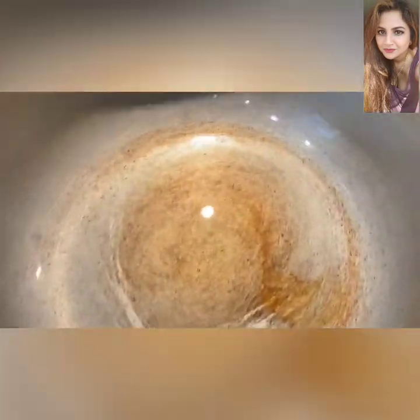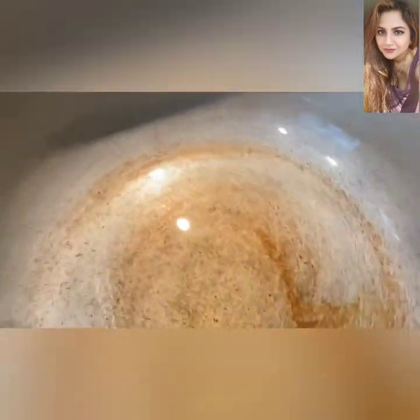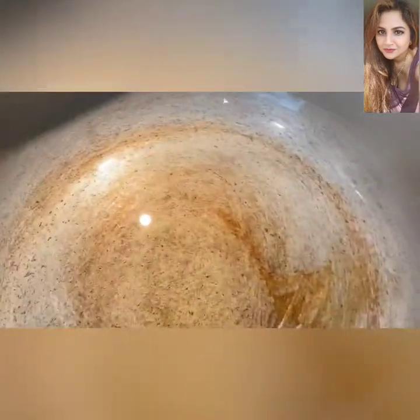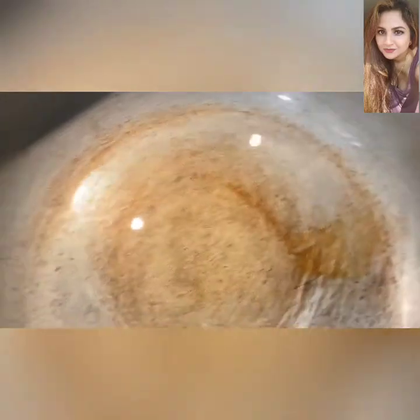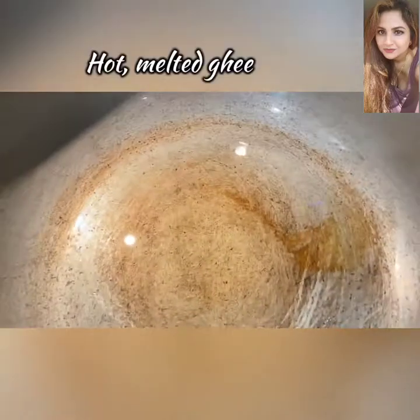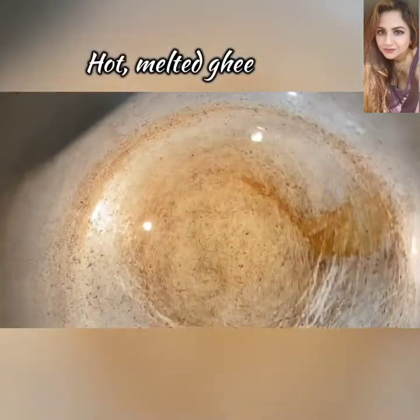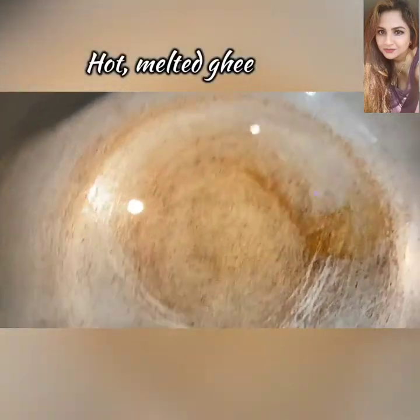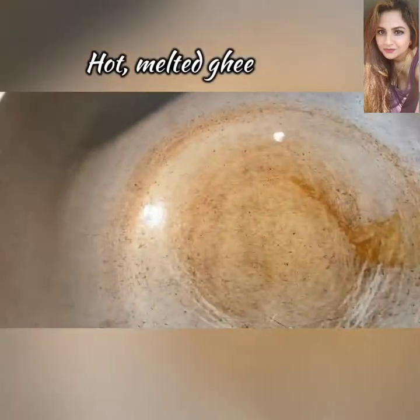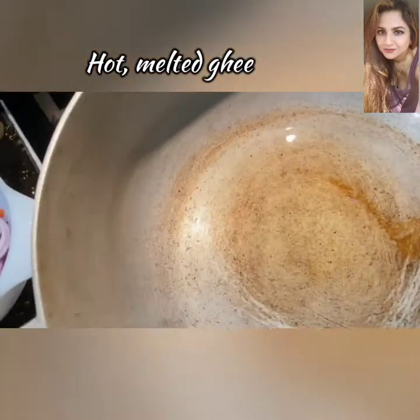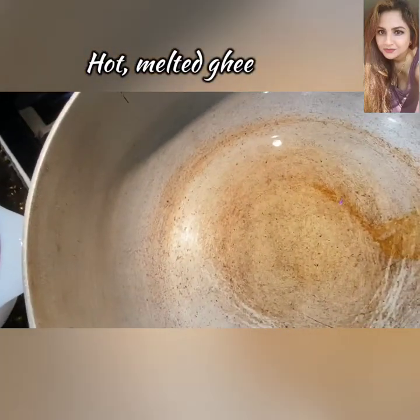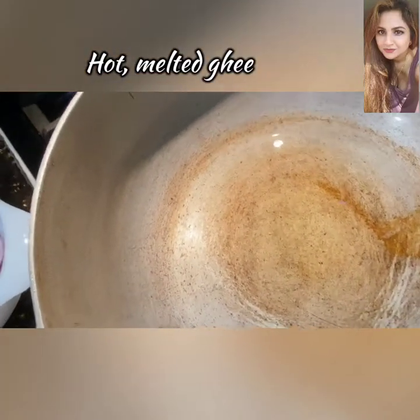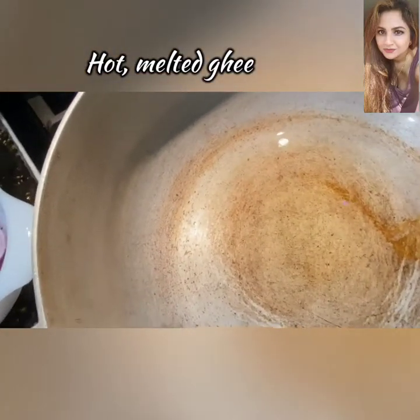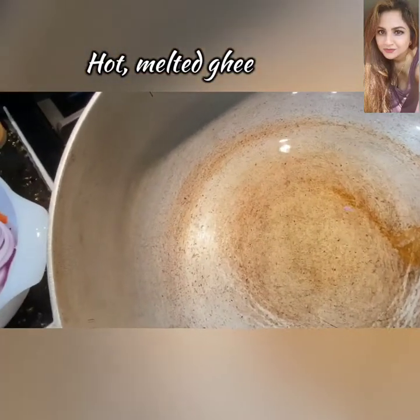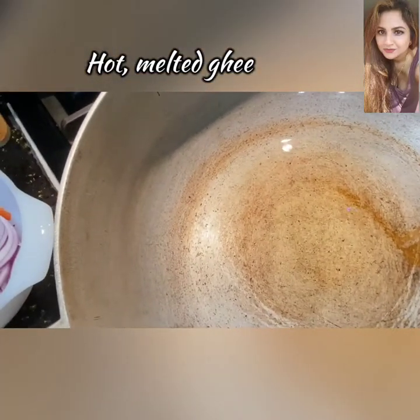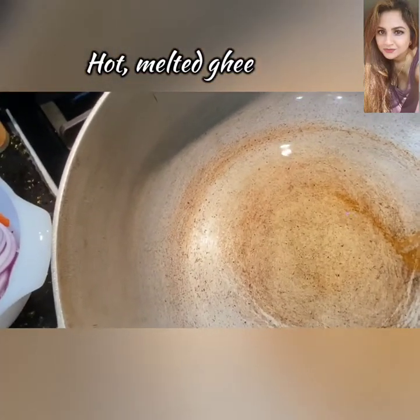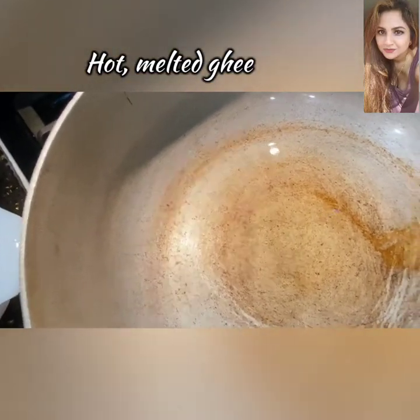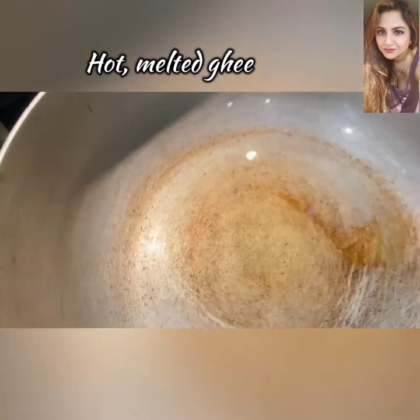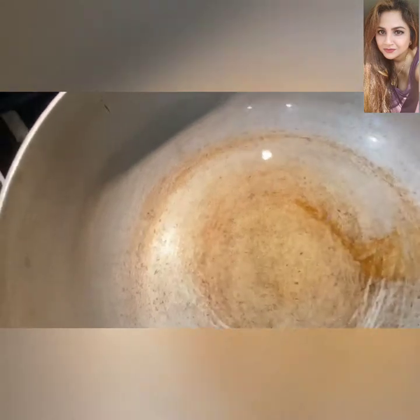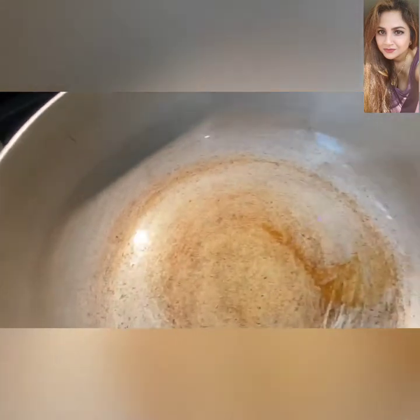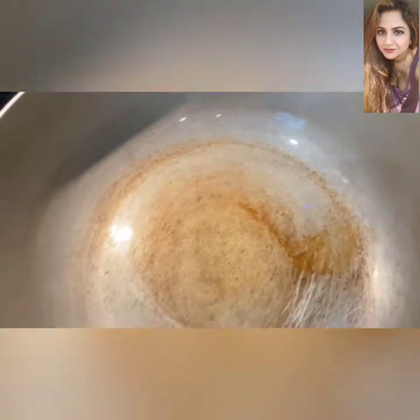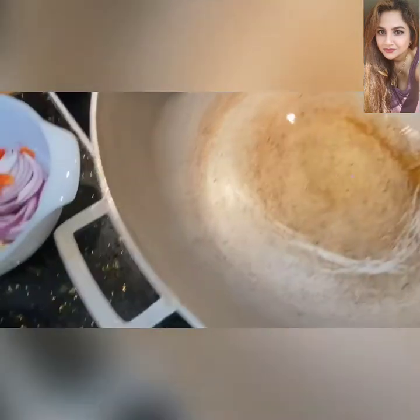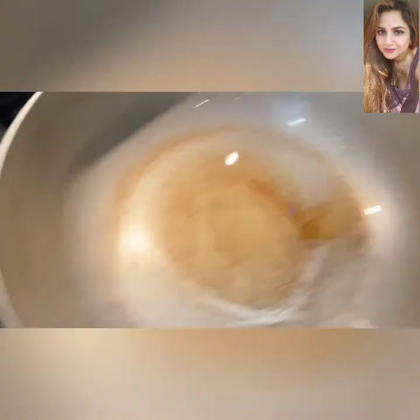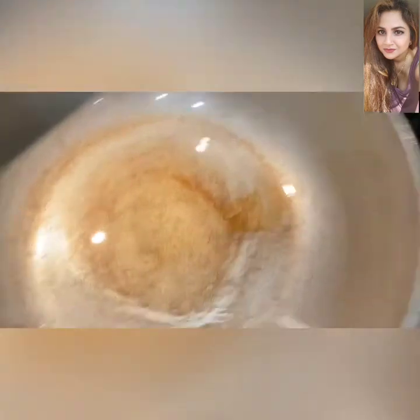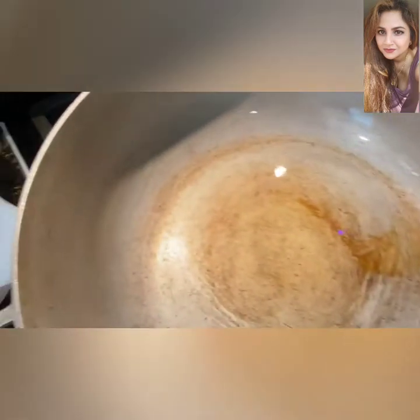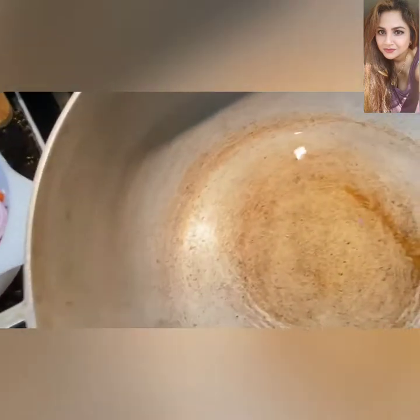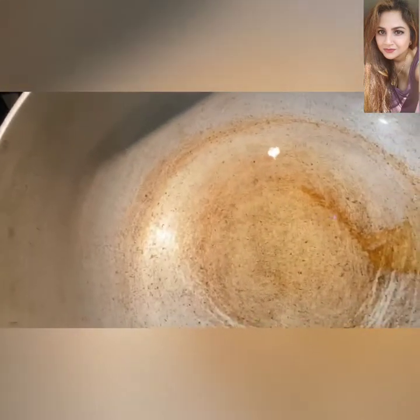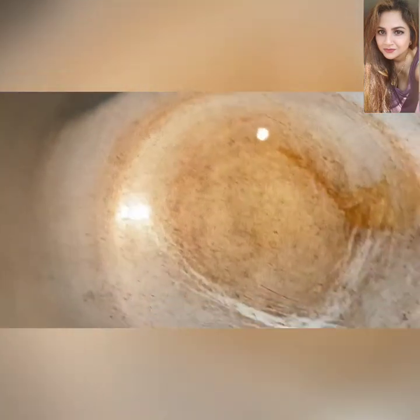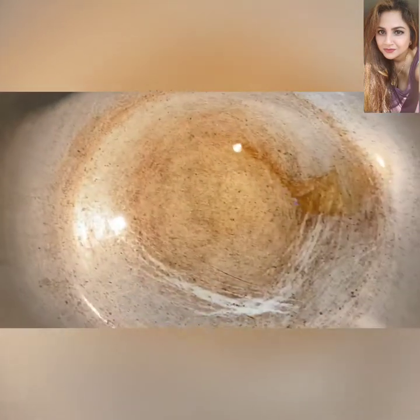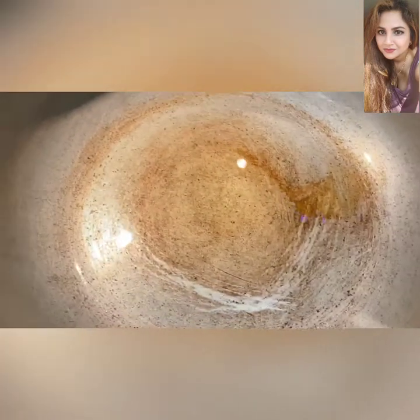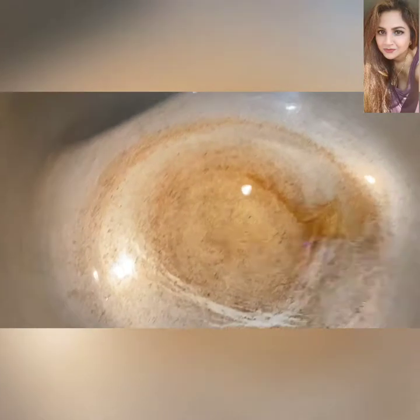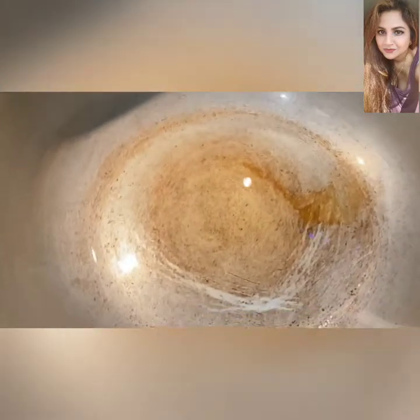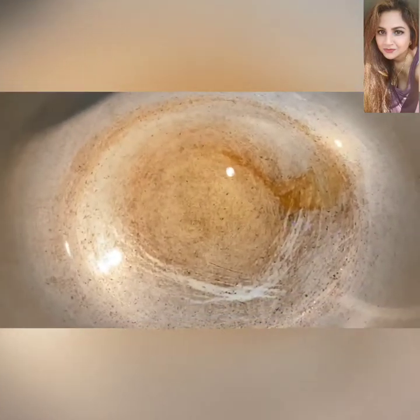This is a big old pot with about two to three tablespoons of ghee that's heating up nicely. We need that pot nice and screaming hot so we can add that curry paste directly — and there it is.